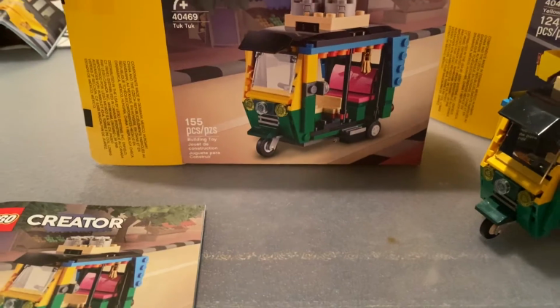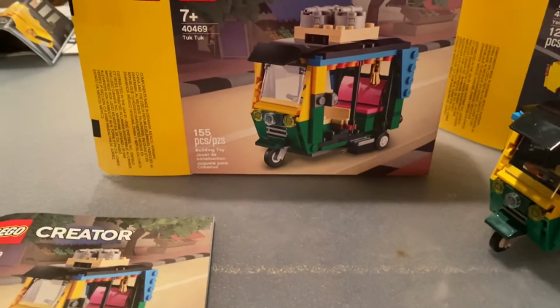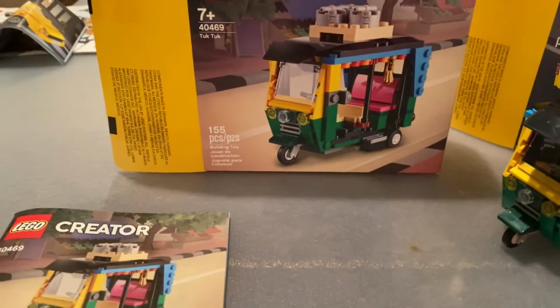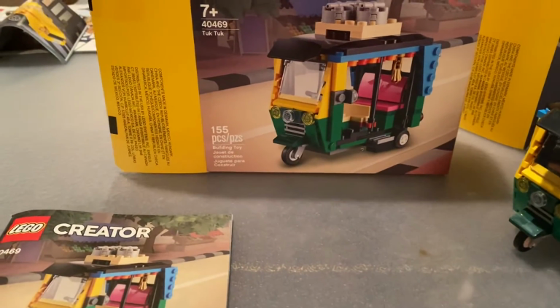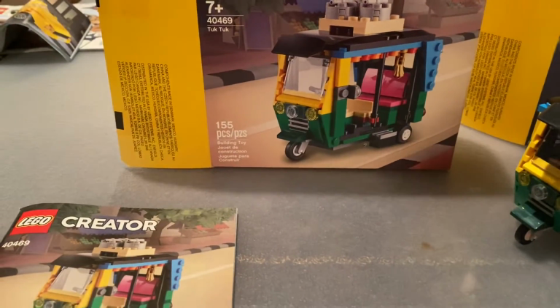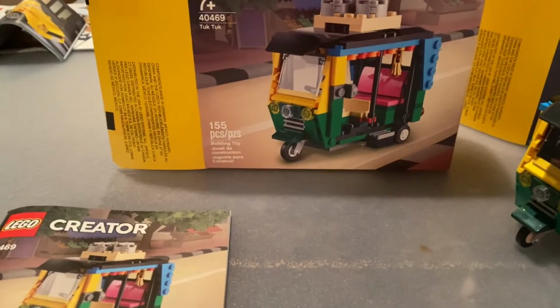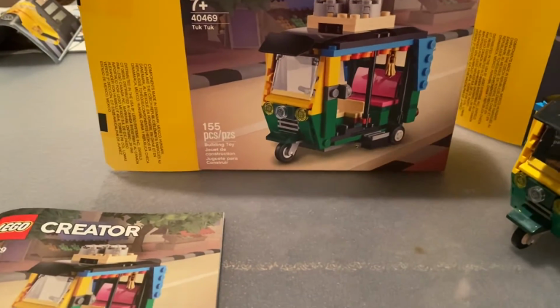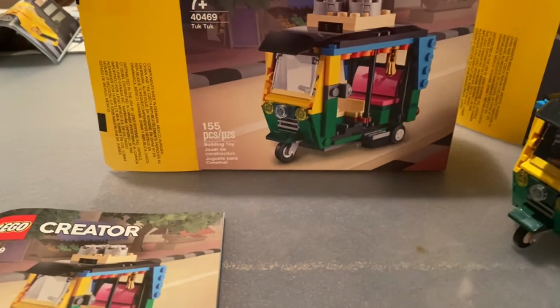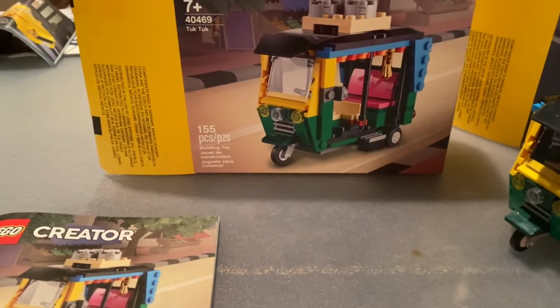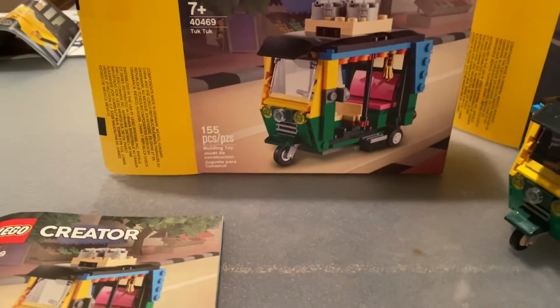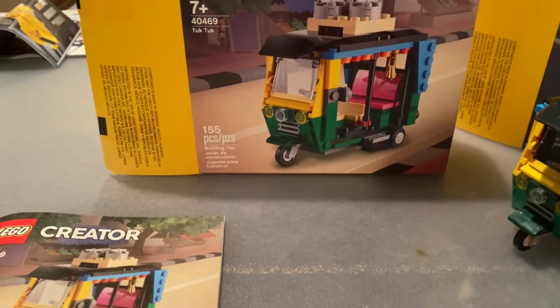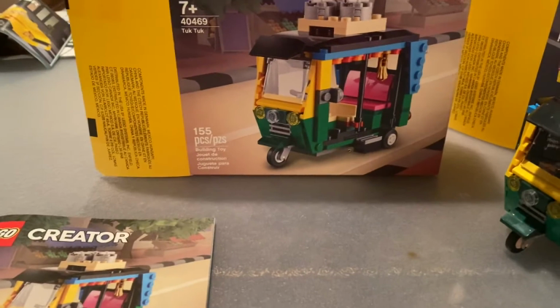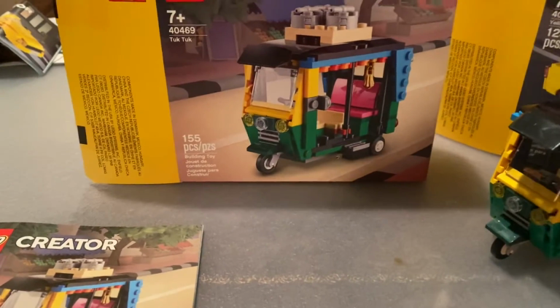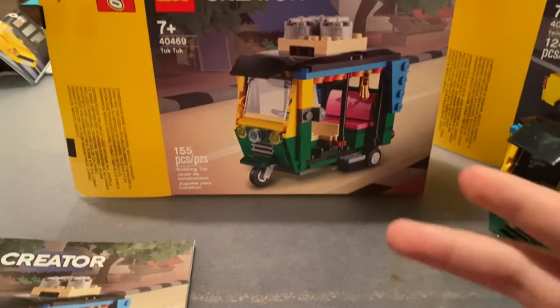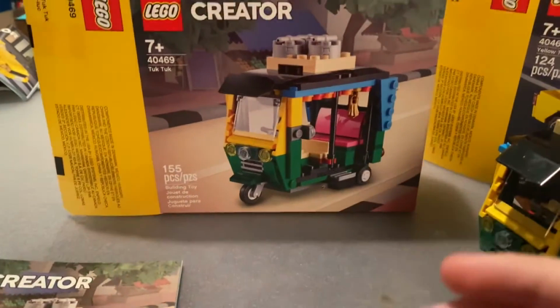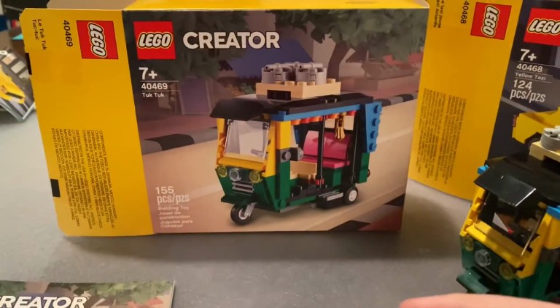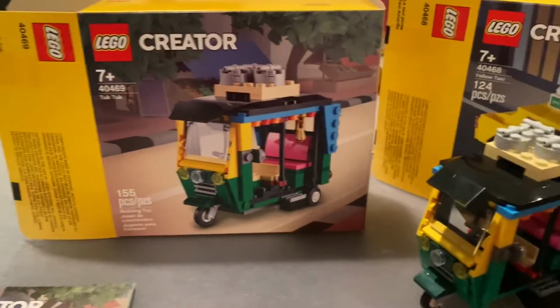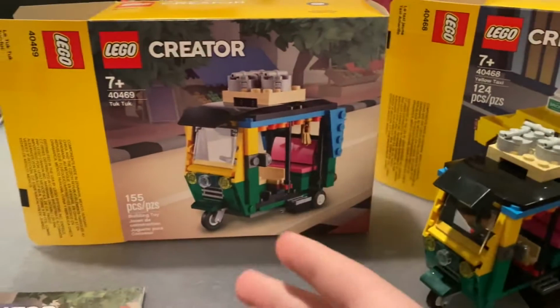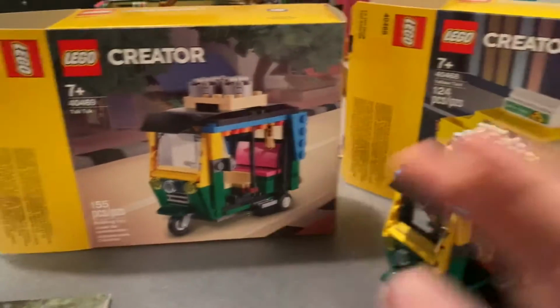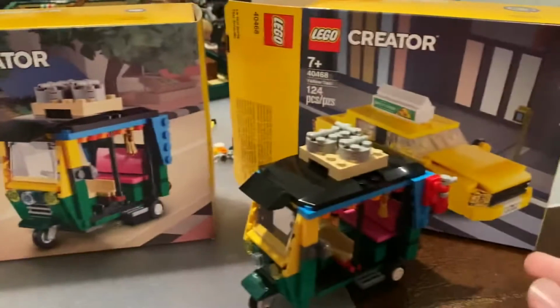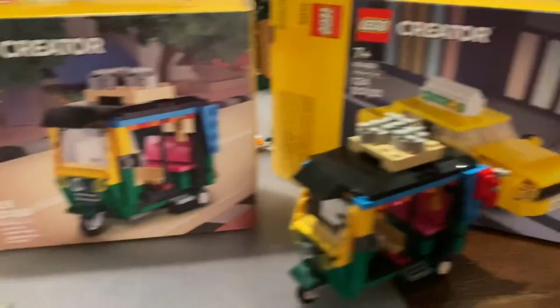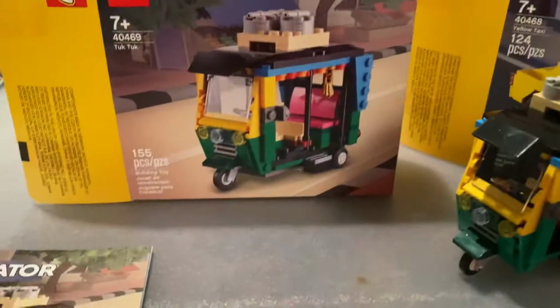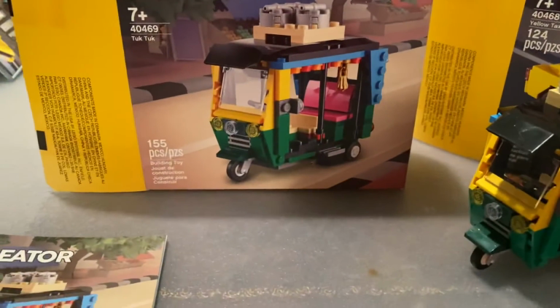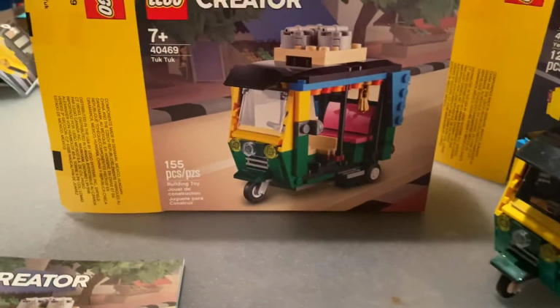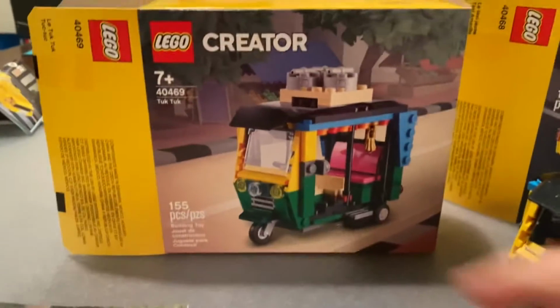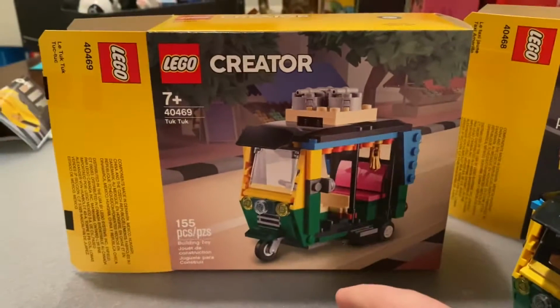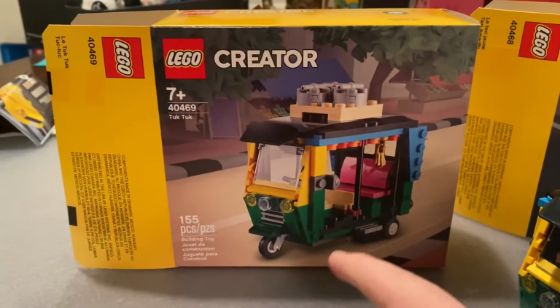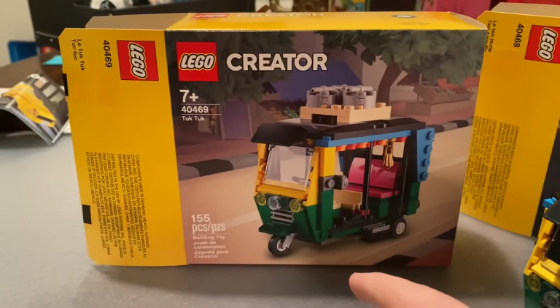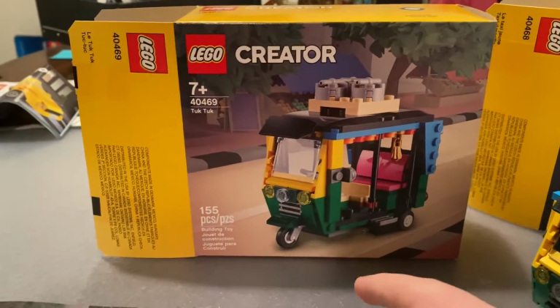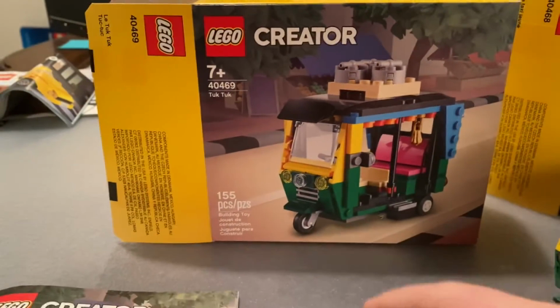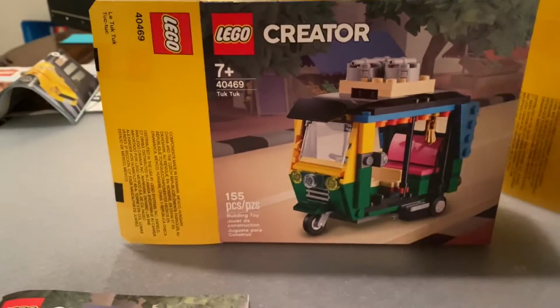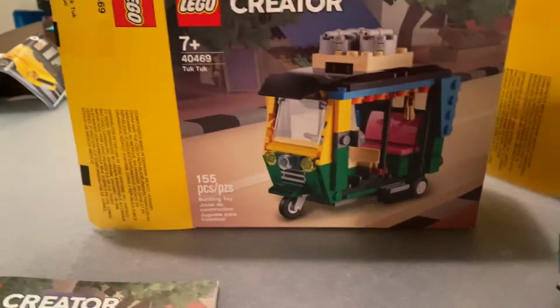Hey guys, welcome to another video. Today I have Lego set 40469, the tuk-tuk. It's part of the collection of the tuk-tuk and the taxi. It's a 2021 set for ages seven and up, and has 155 pieces.